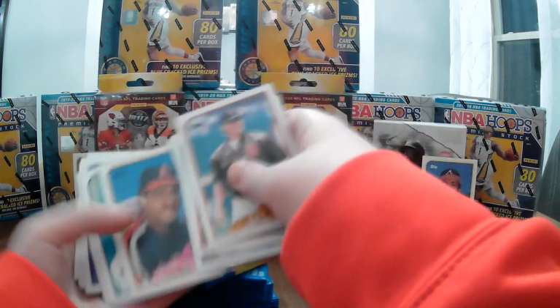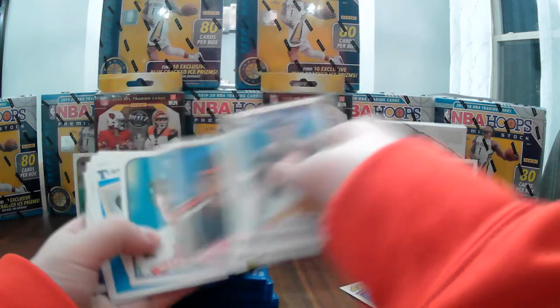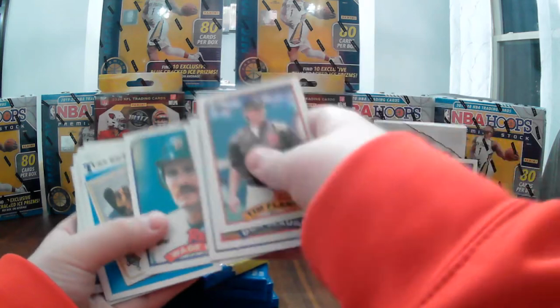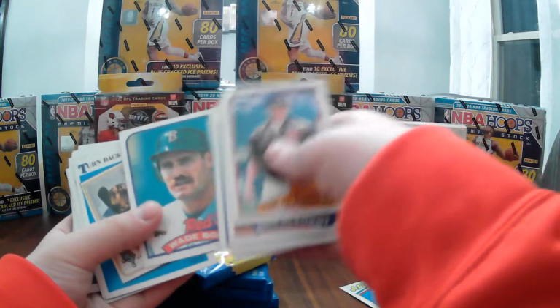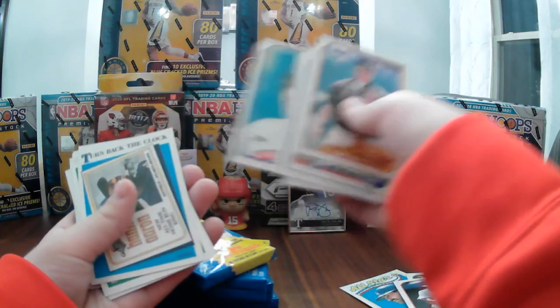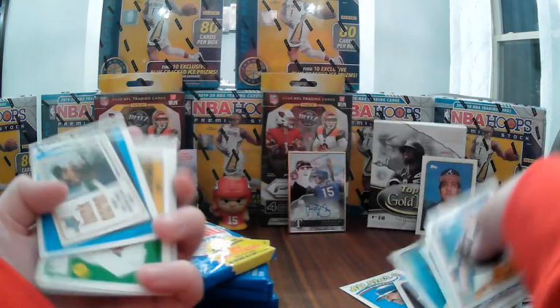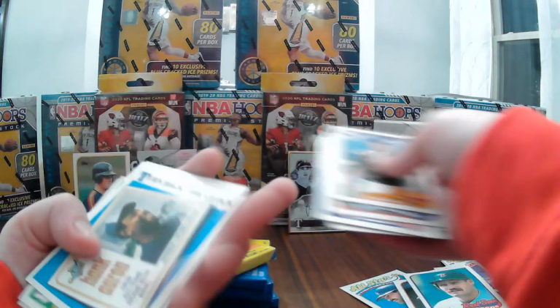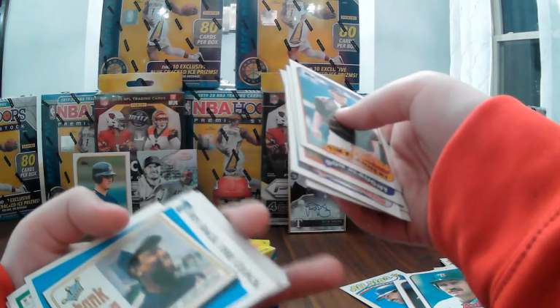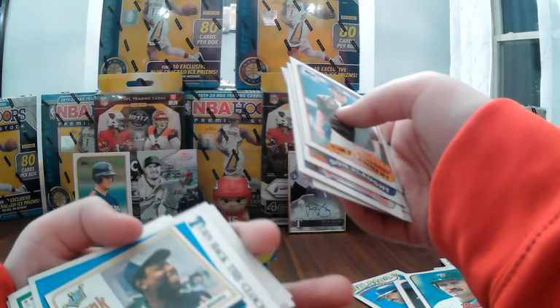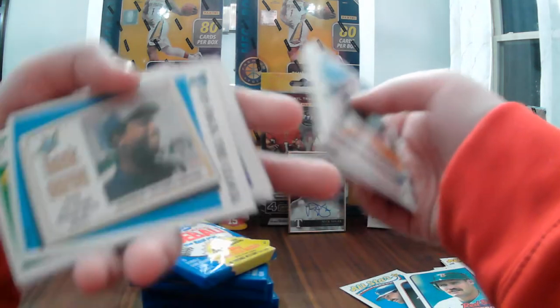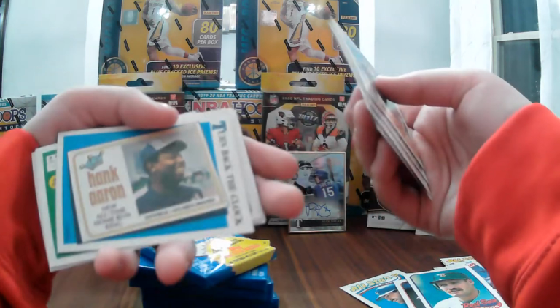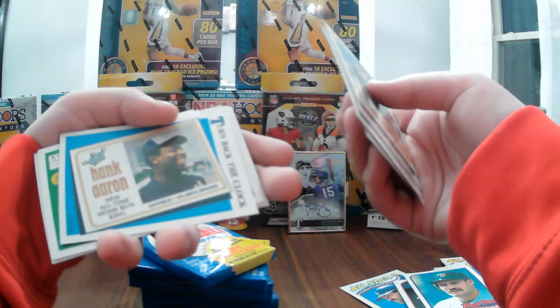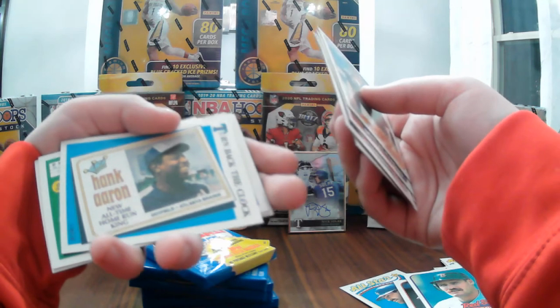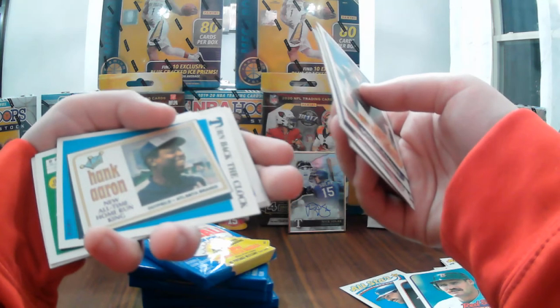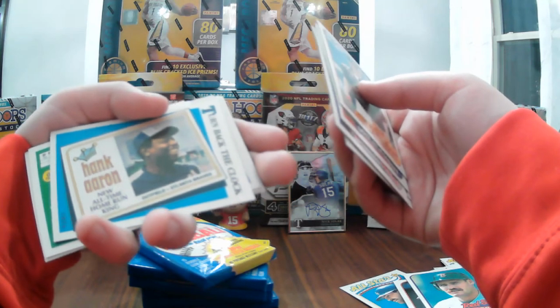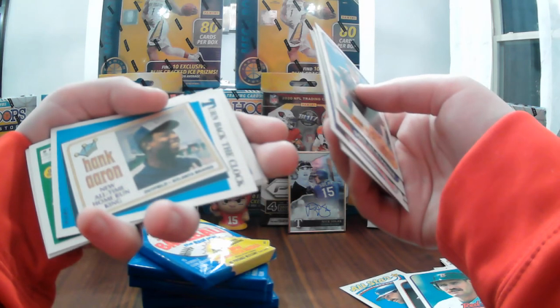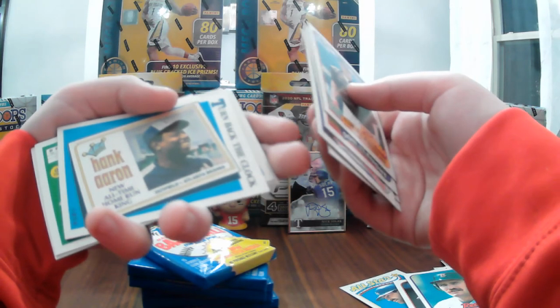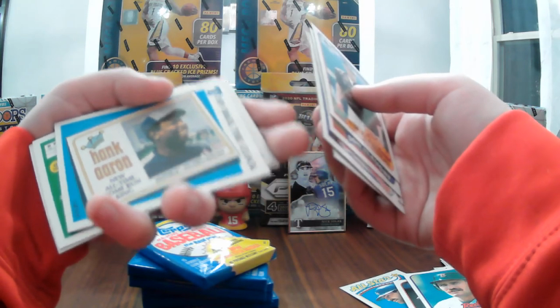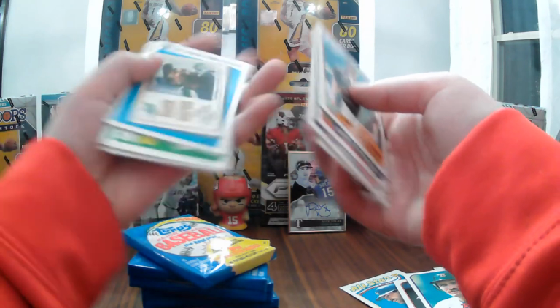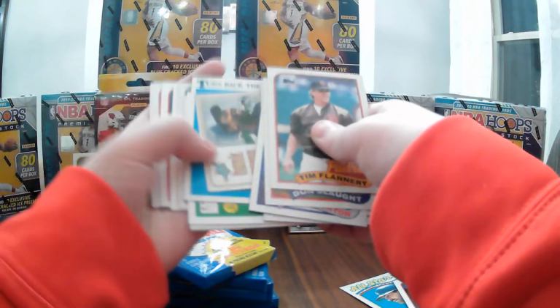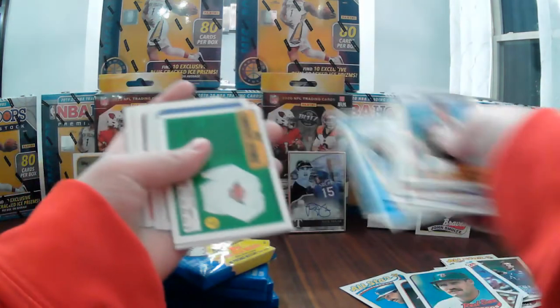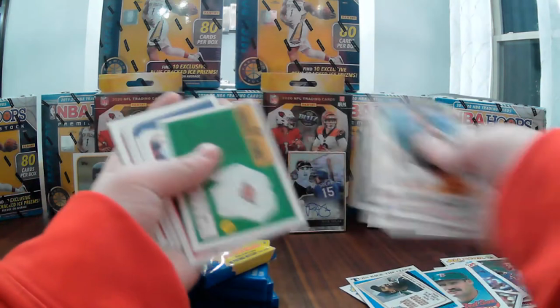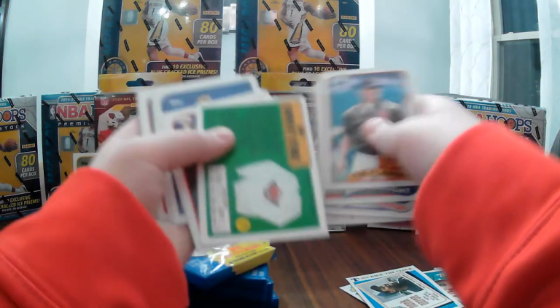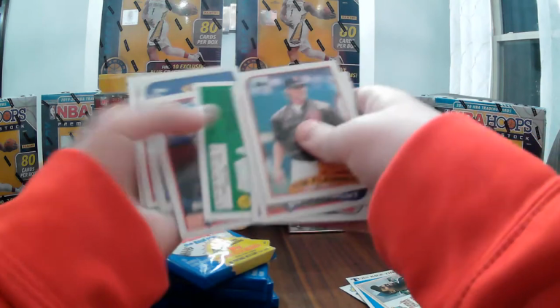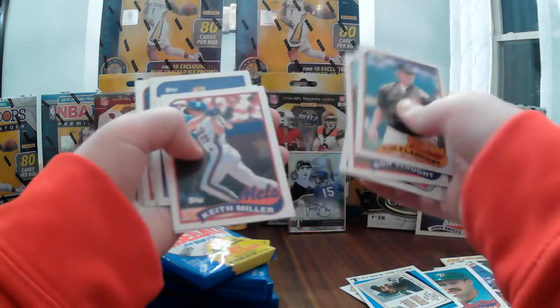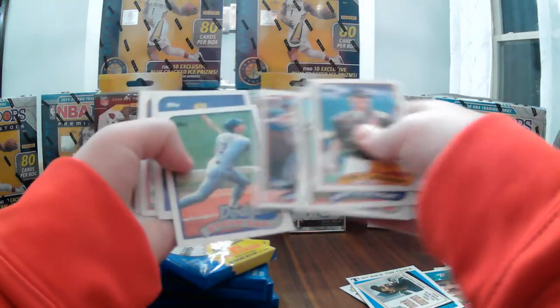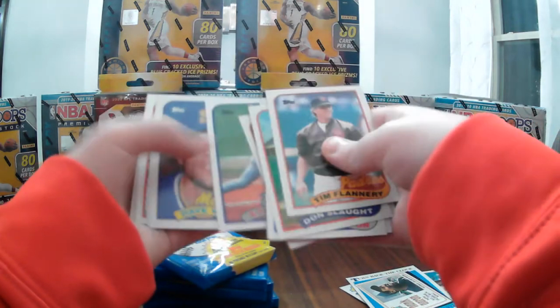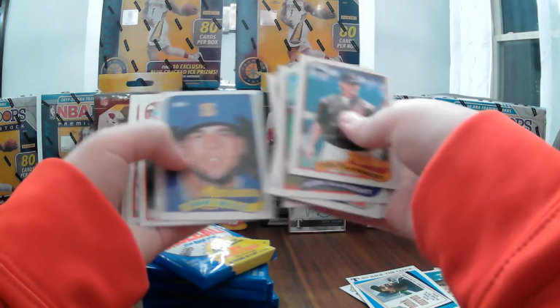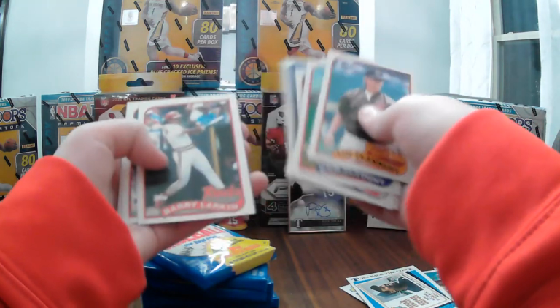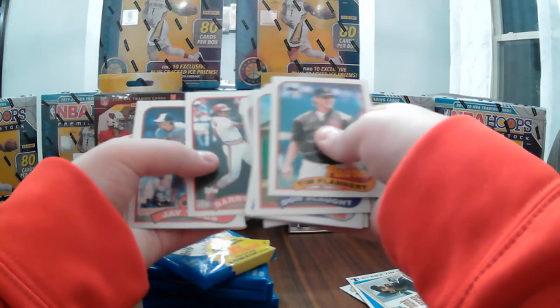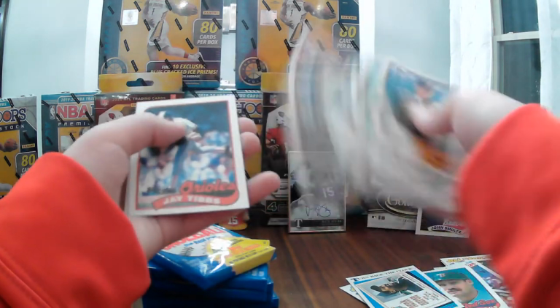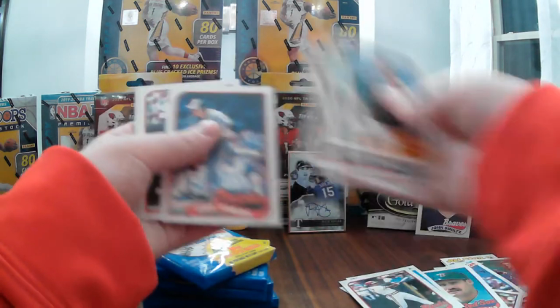Dave West, Wade Boggs — that's a good one. We got a Hank Aaron new all-time home run king card — one of my favorites of the day. So that's the two rookie cards we've found so far. Barry Larkin.